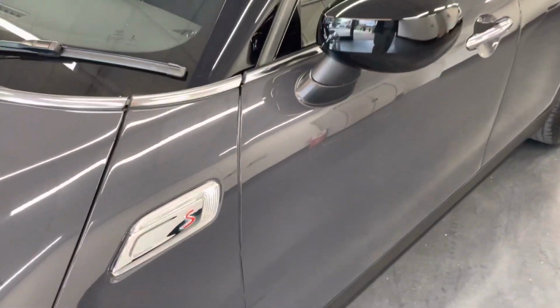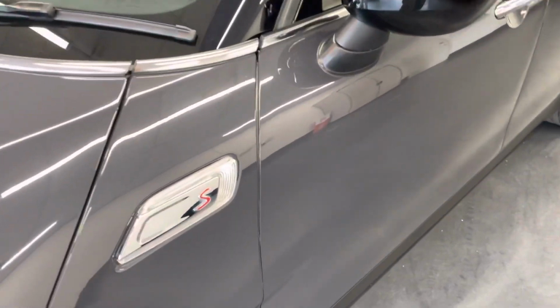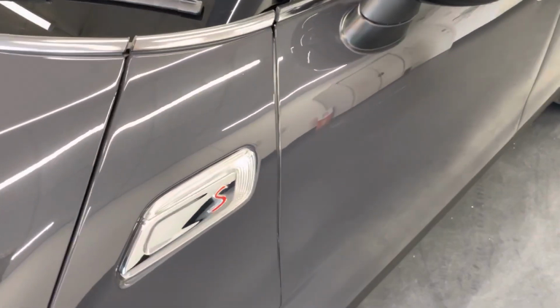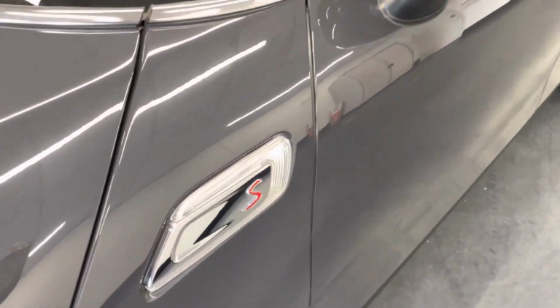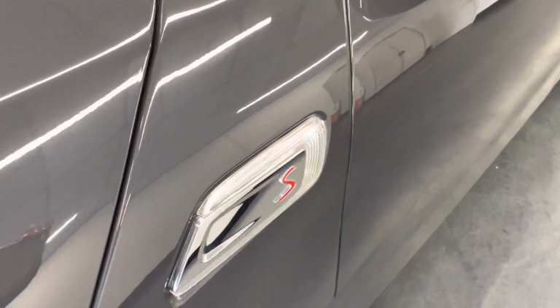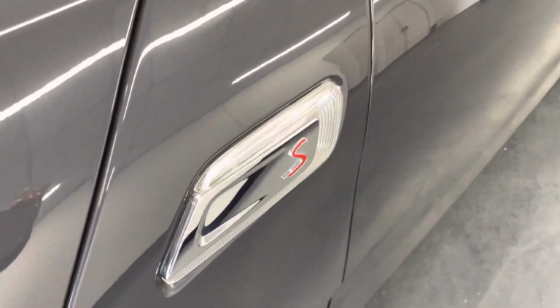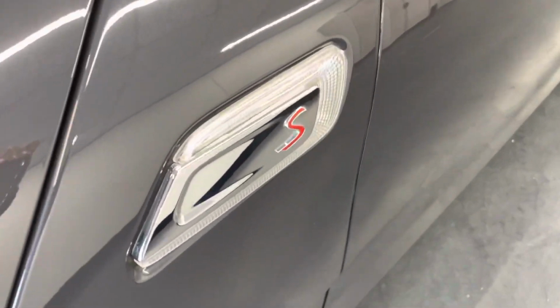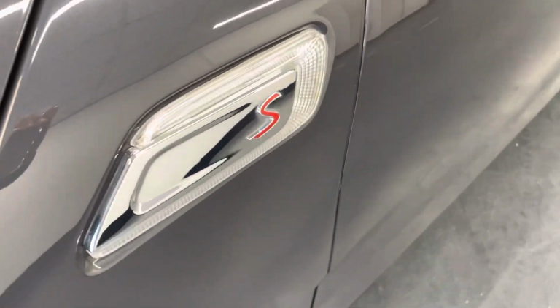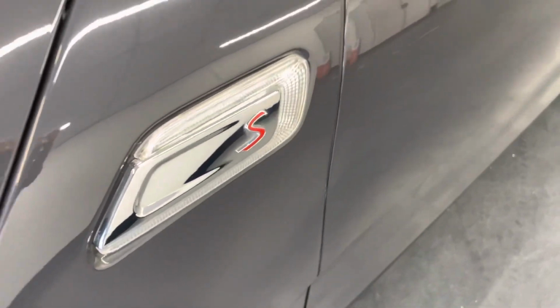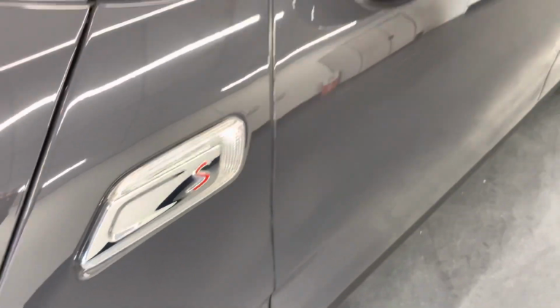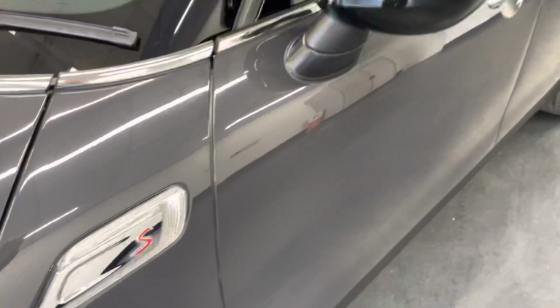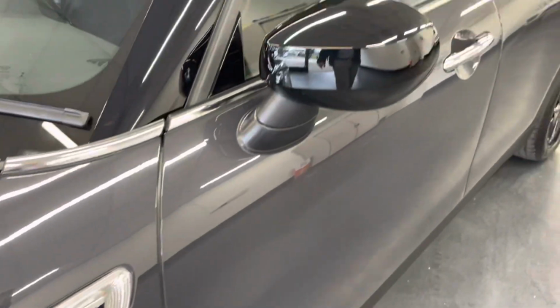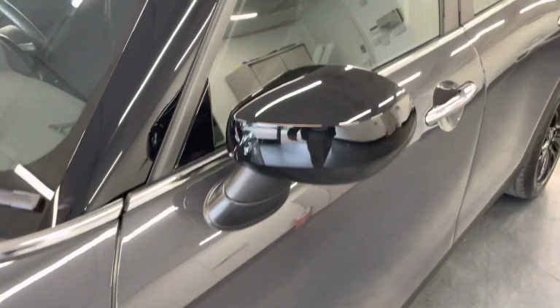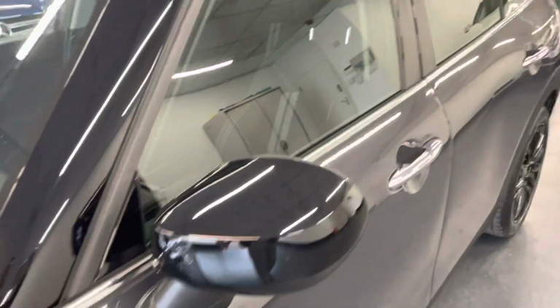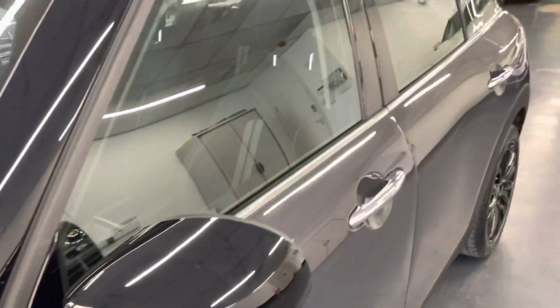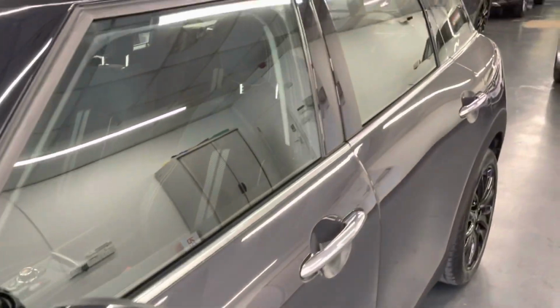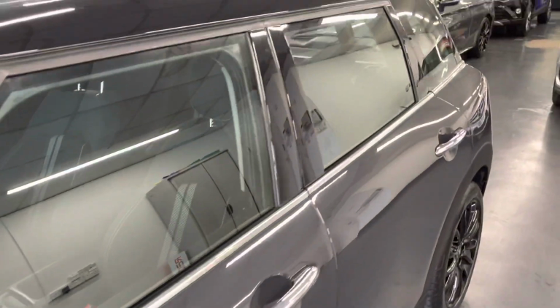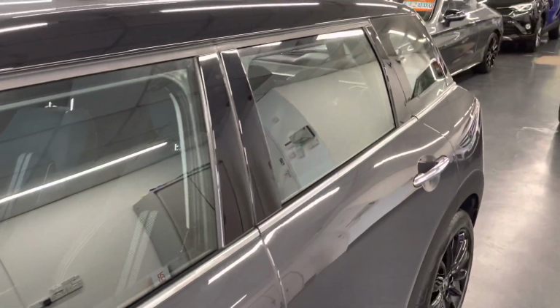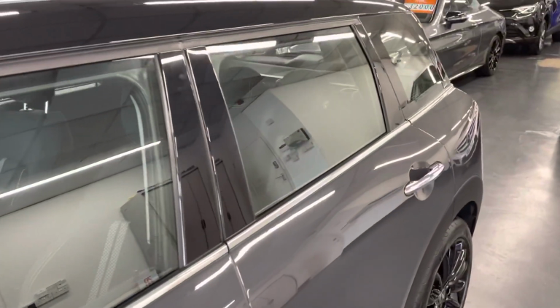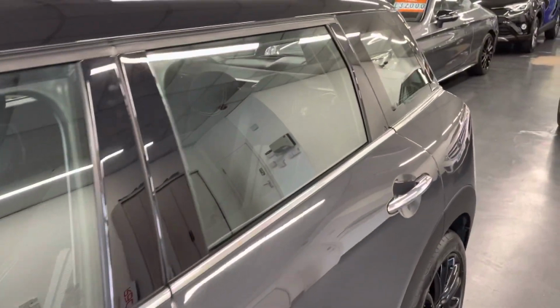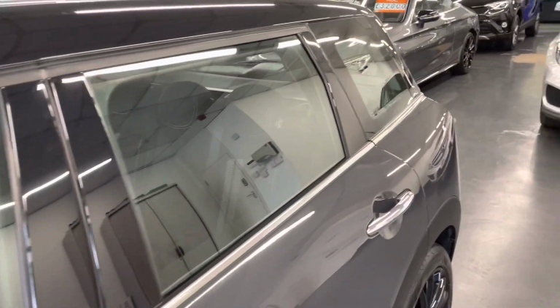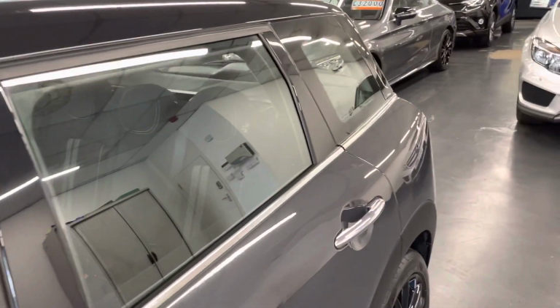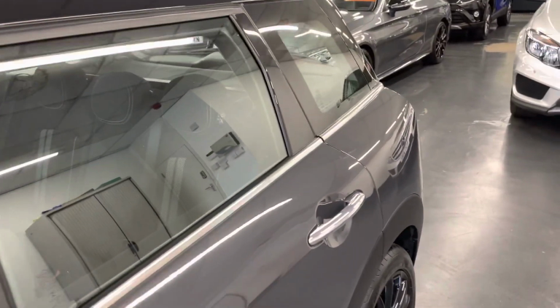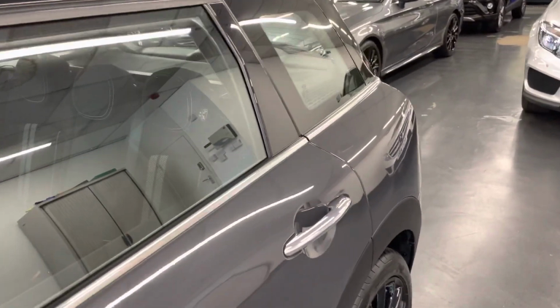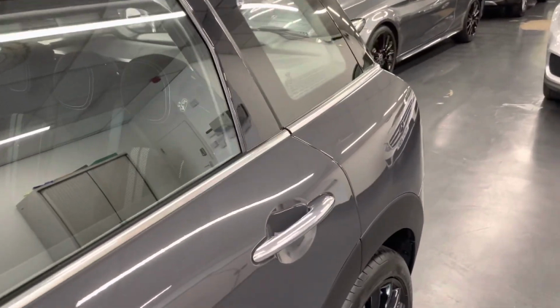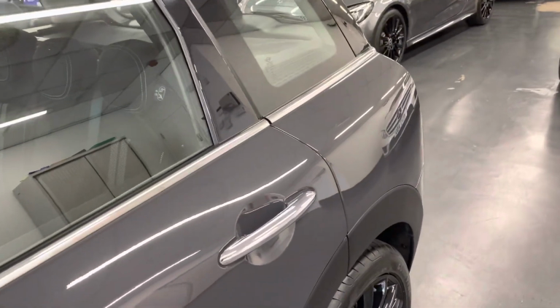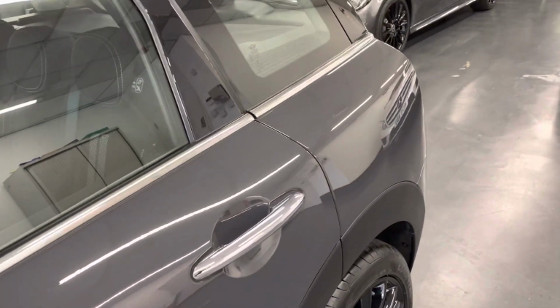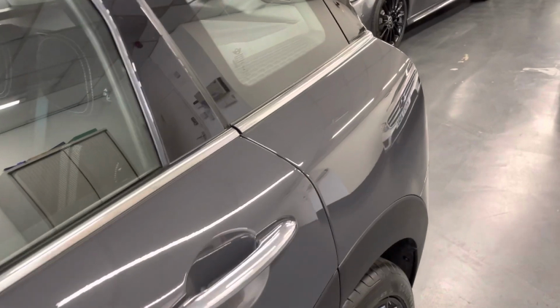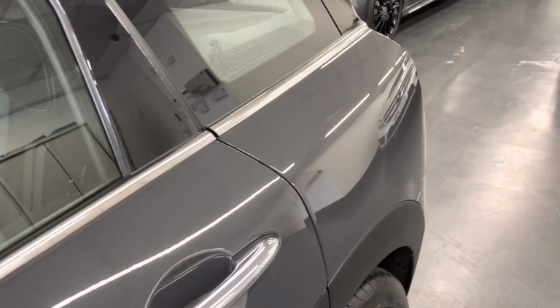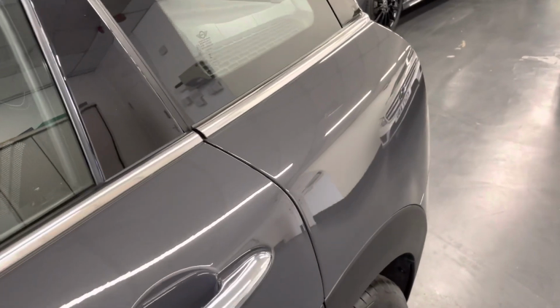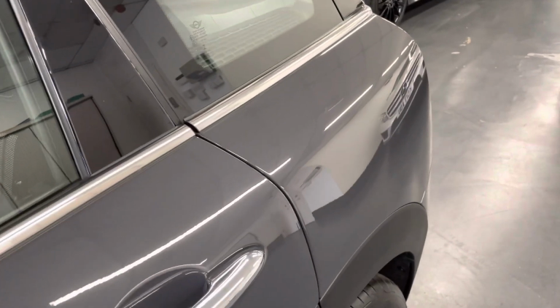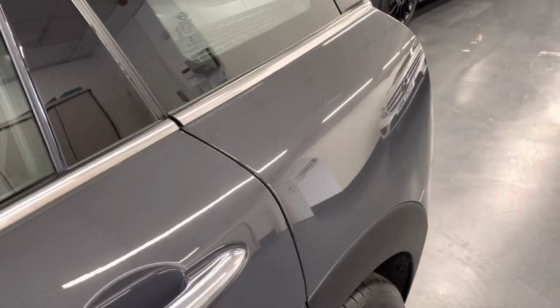As you can see, being the Cooper S, it does have the S badge around the car — so on the front where the grille is as well, there was one which I can show you once we go around.